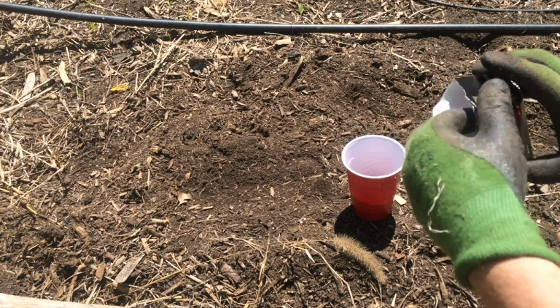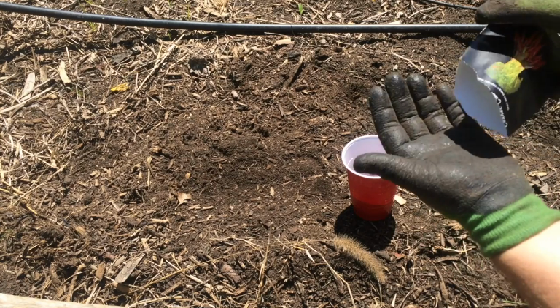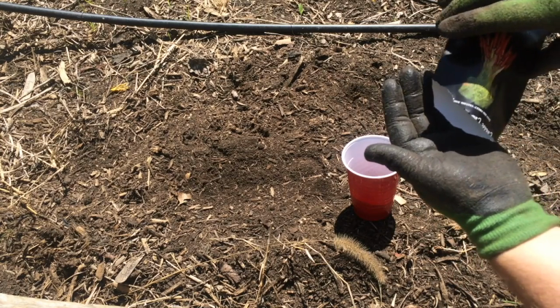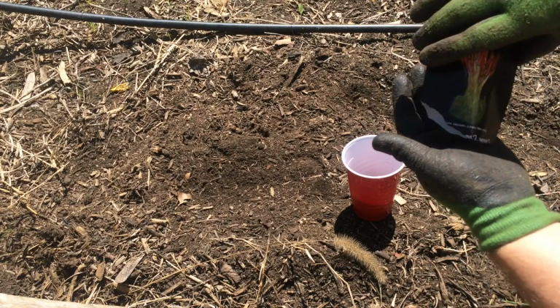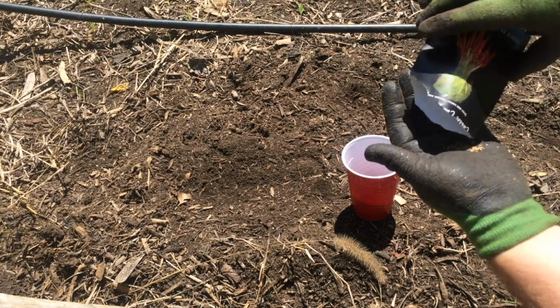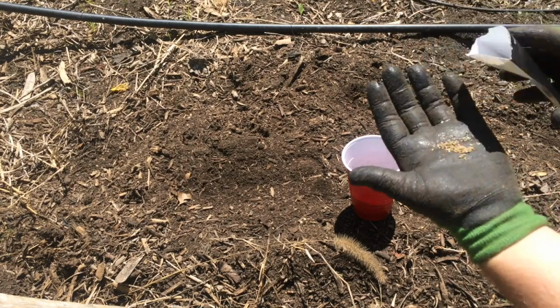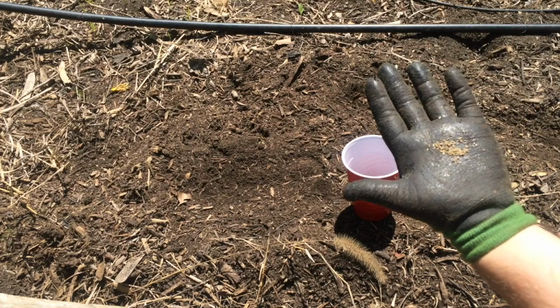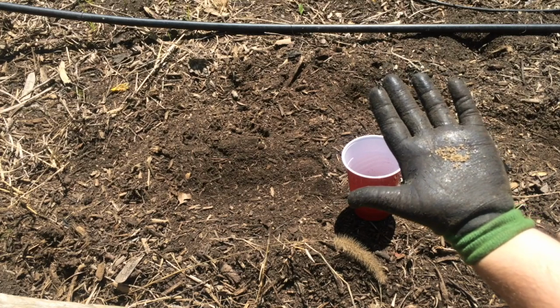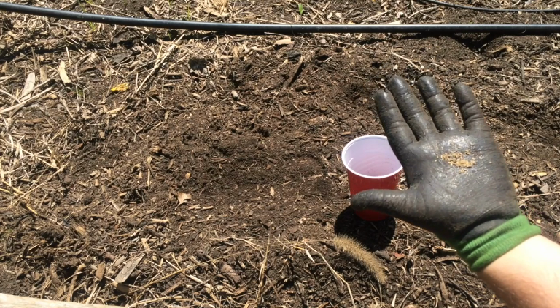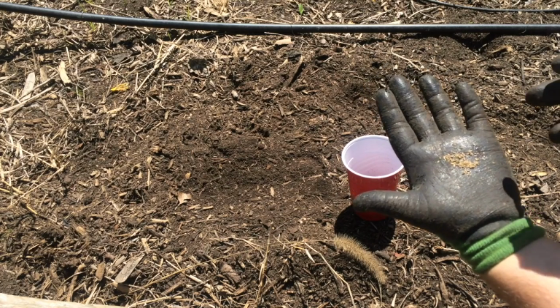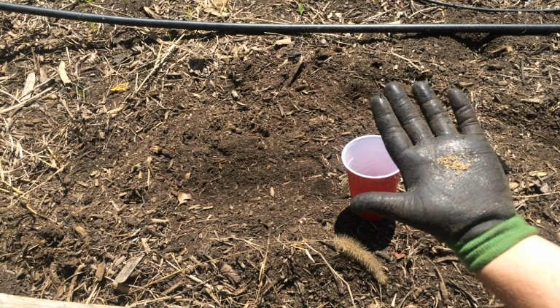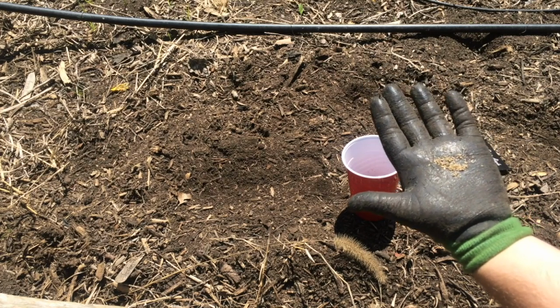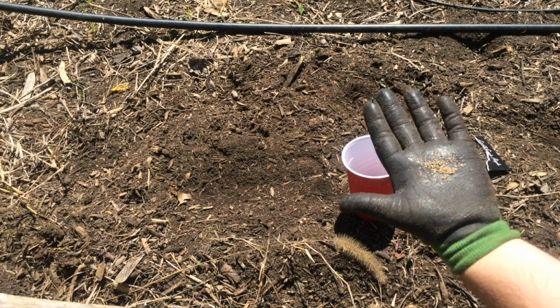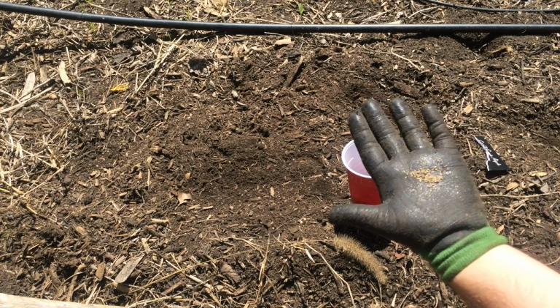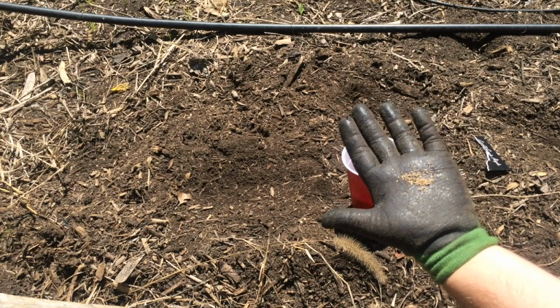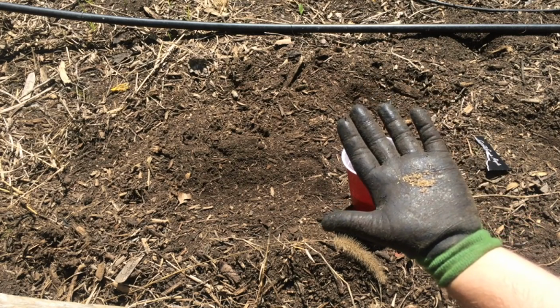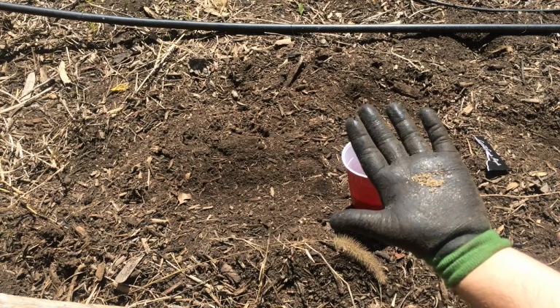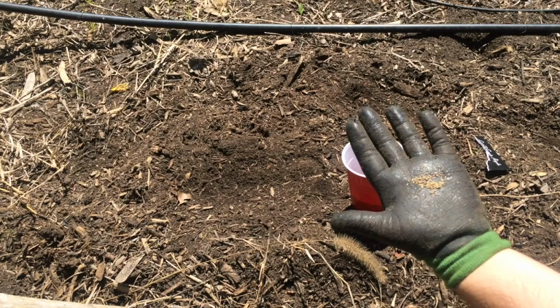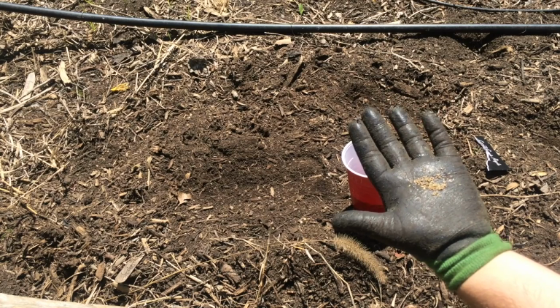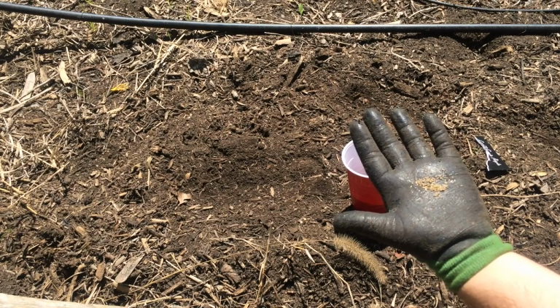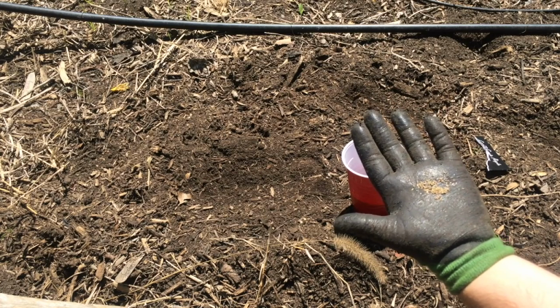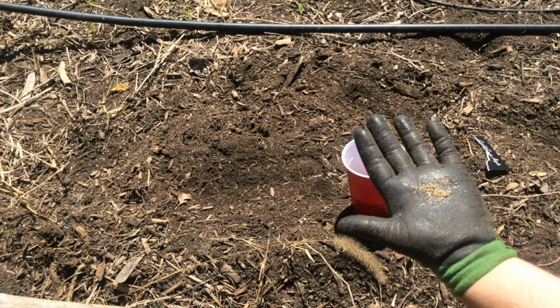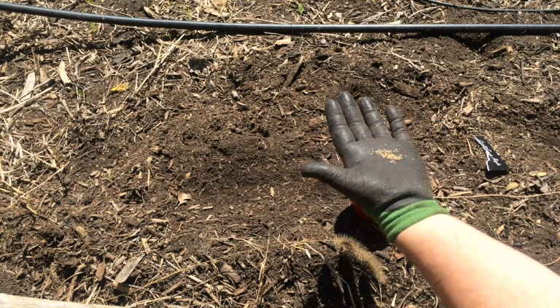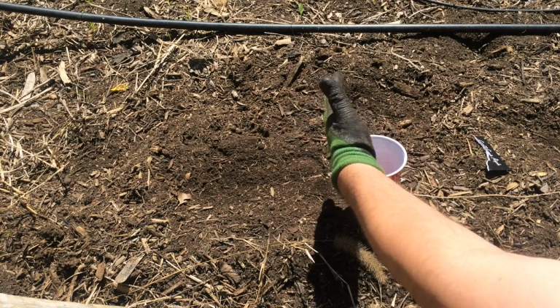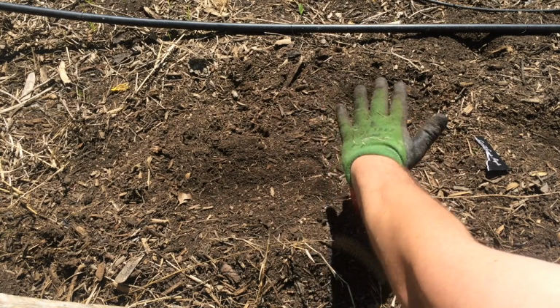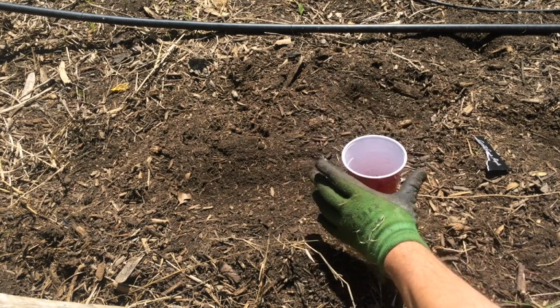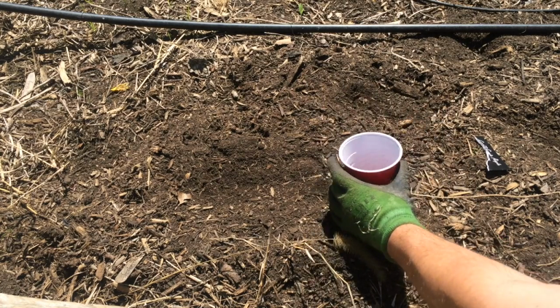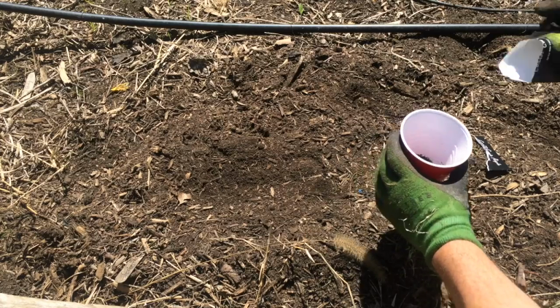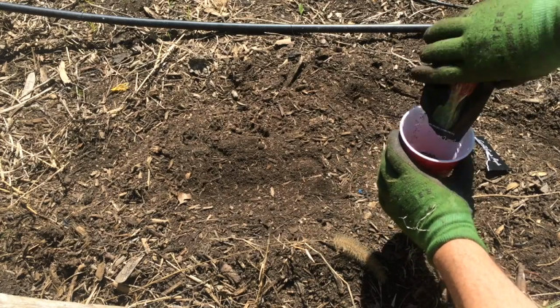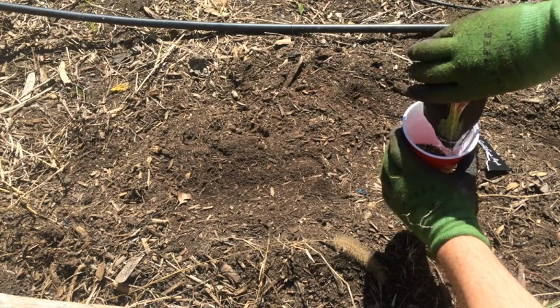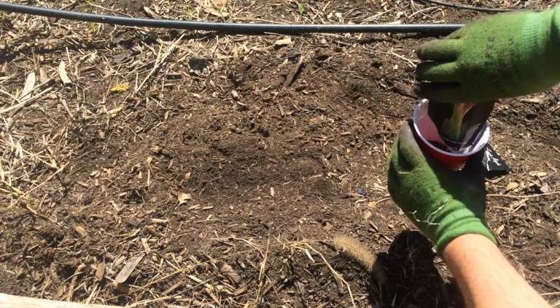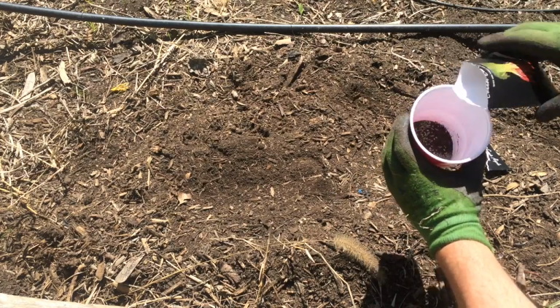I'm going to pour some out into my hand. That's kind of hard to only release one at a time when you are just planting. So one thing you can do is pour them in here with some coffee grounds.